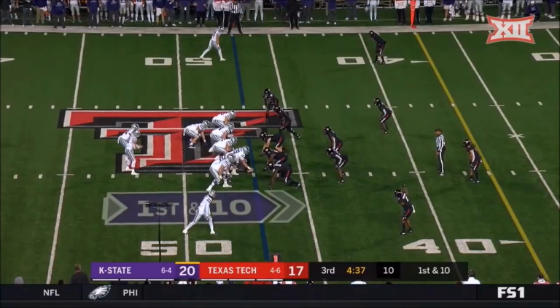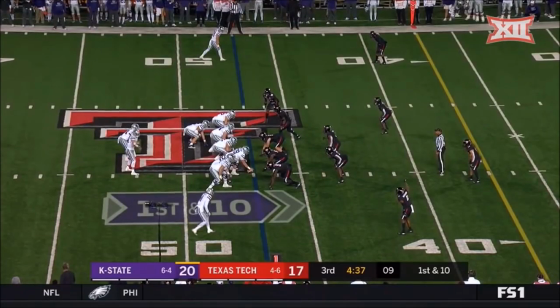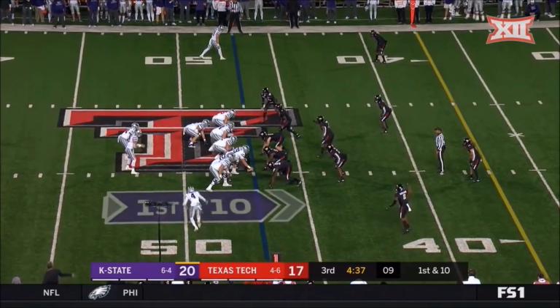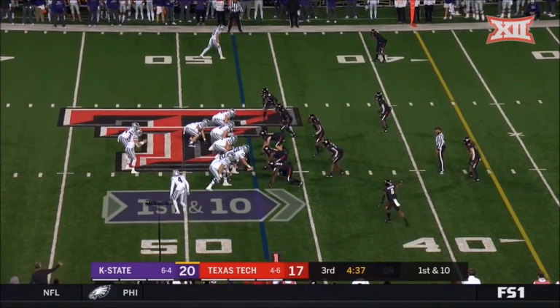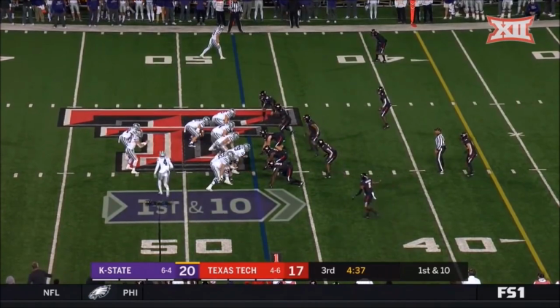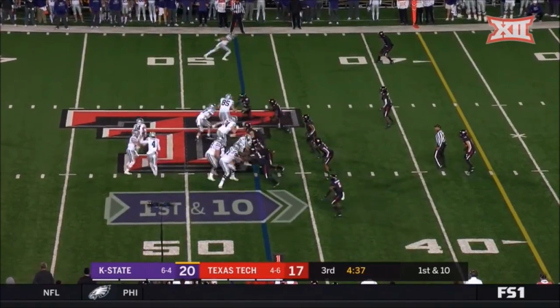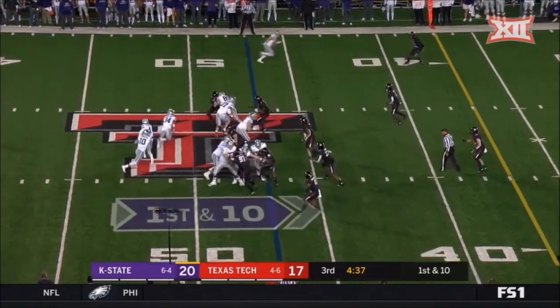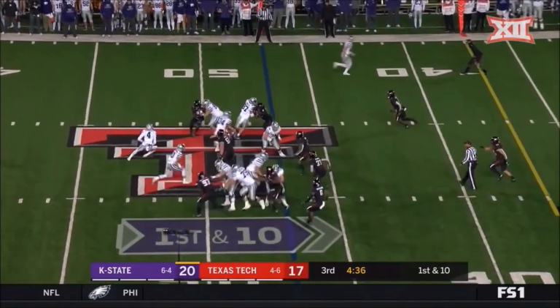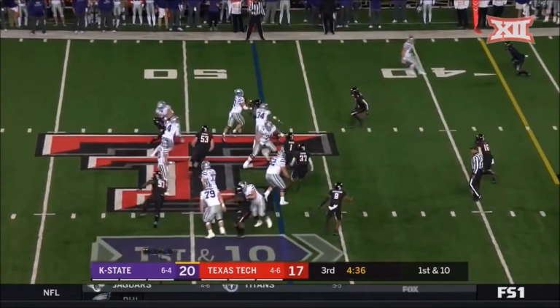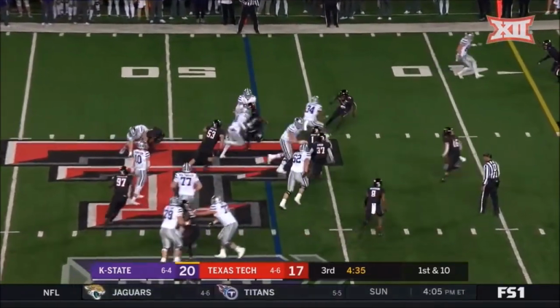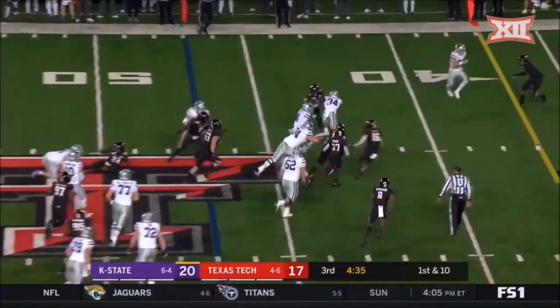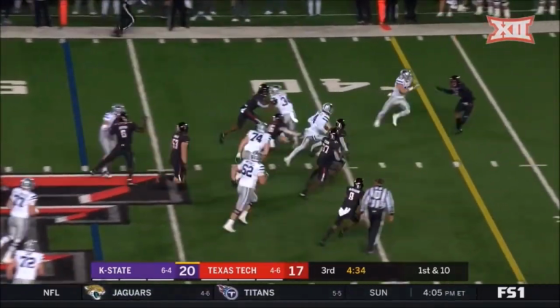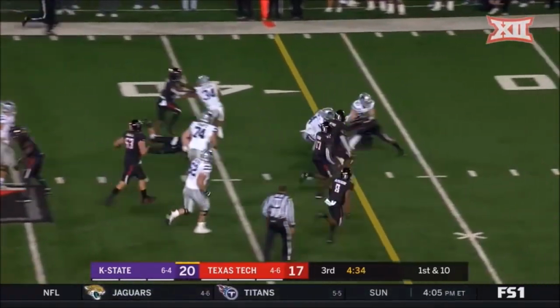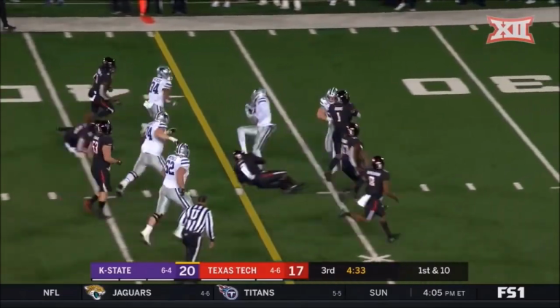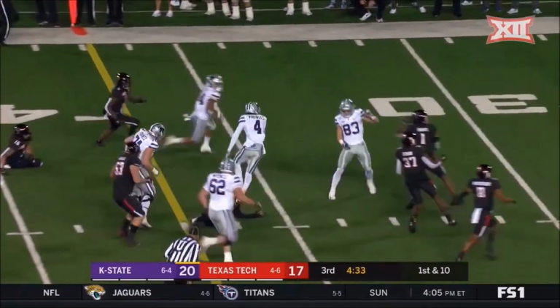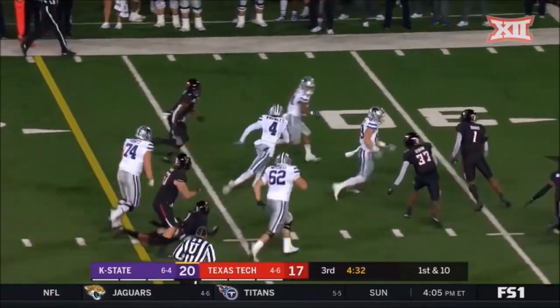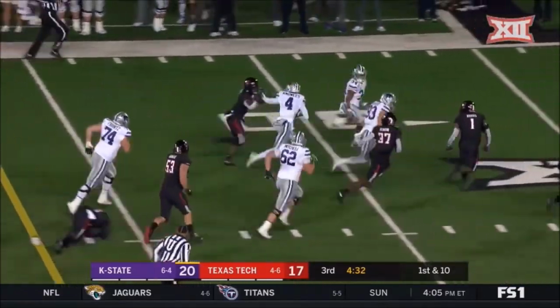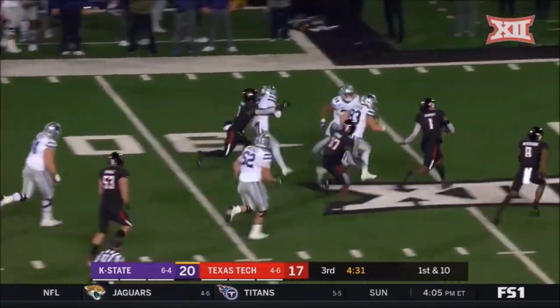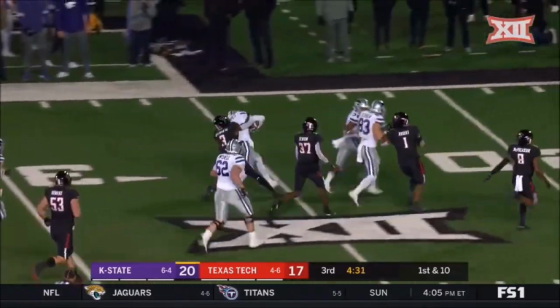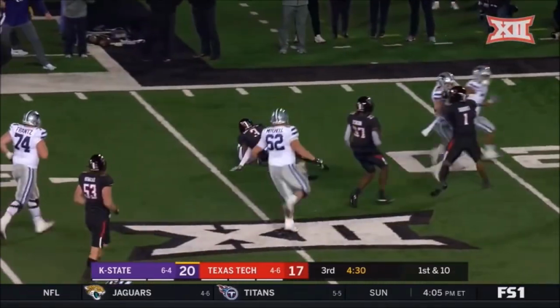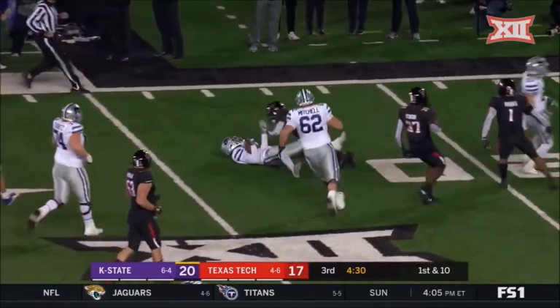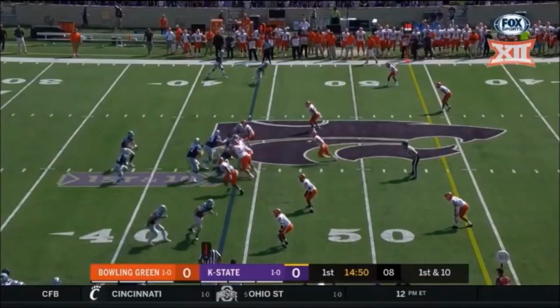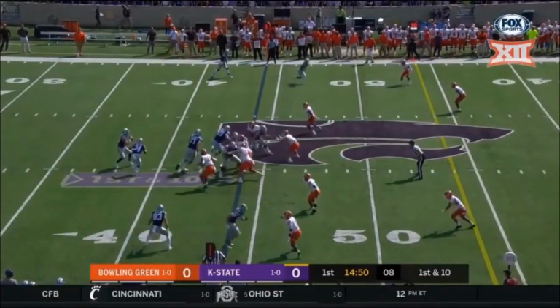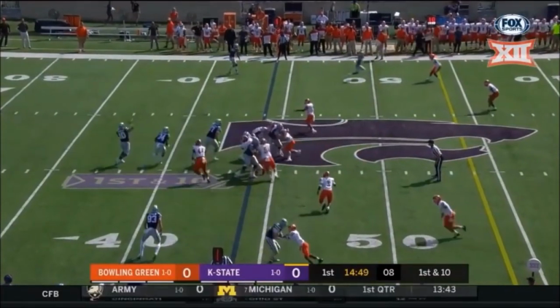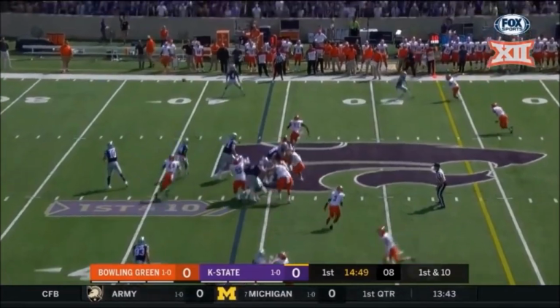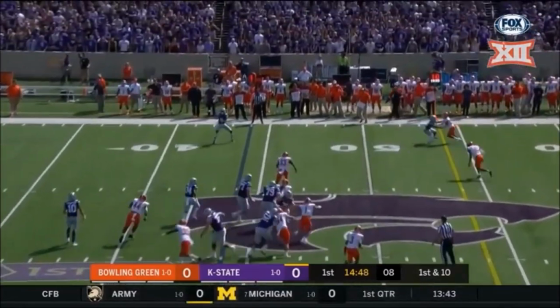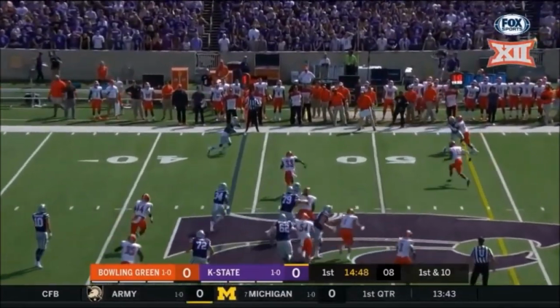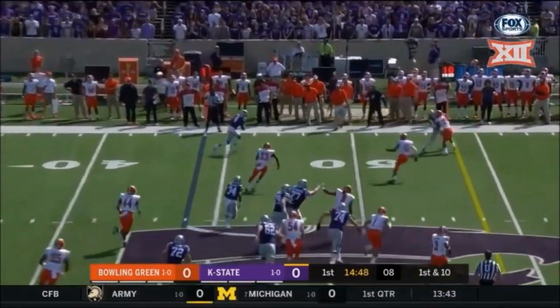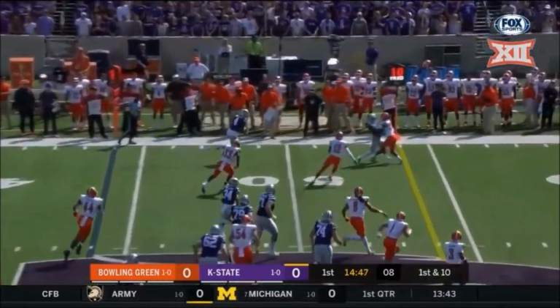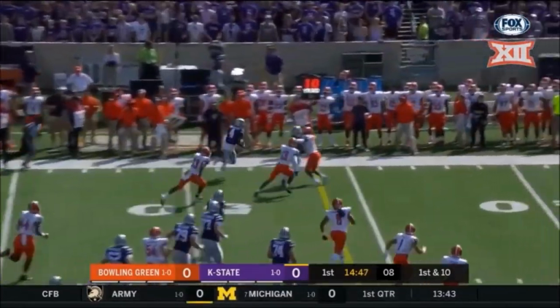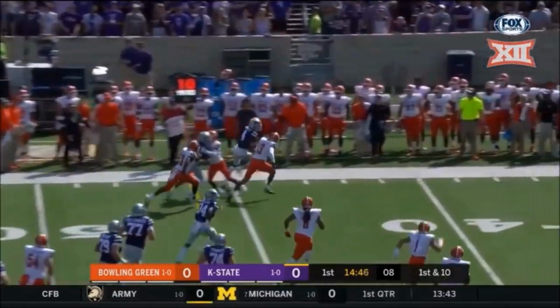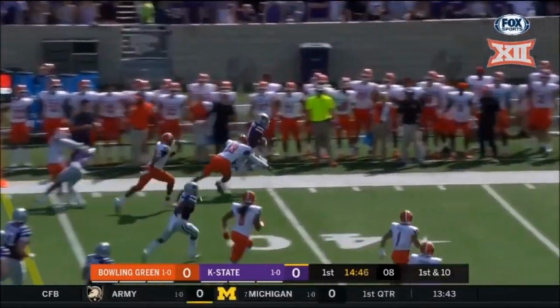The consecutive PI flags on Texas Tech. Back to the hands of Knowles, who turns up field, spins, and stays on his feet! And note the shotgun formation for Kansas State. Quick trigger, it's caught by Malik Knowles.